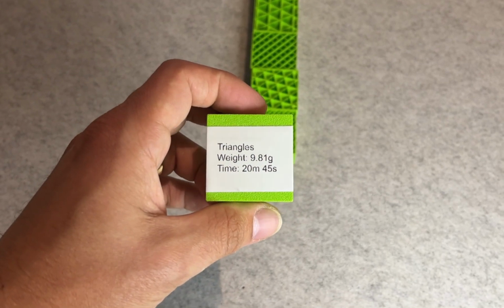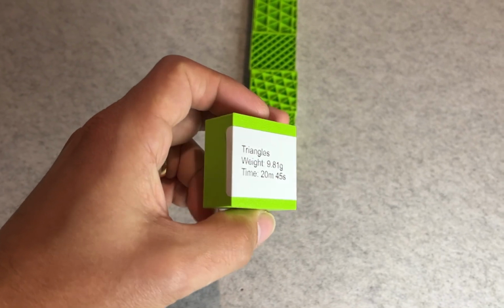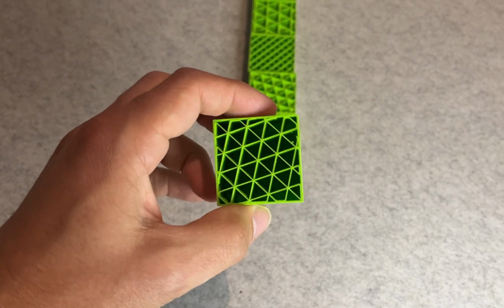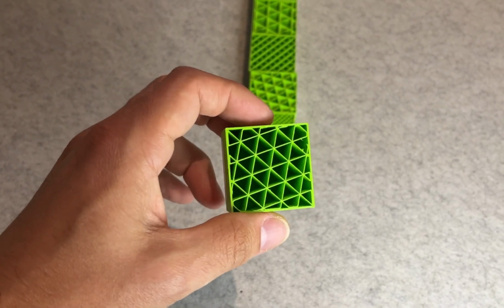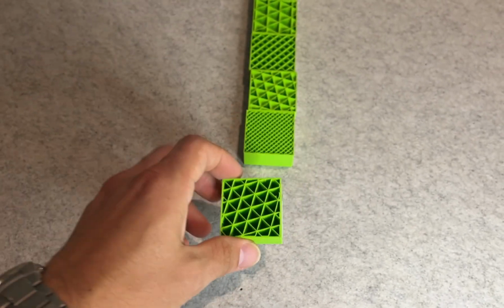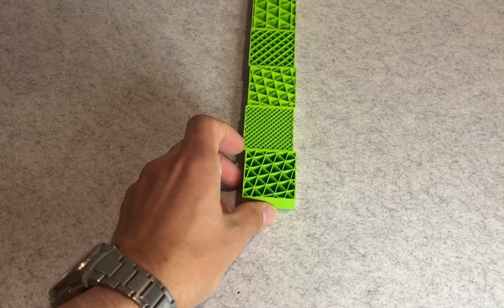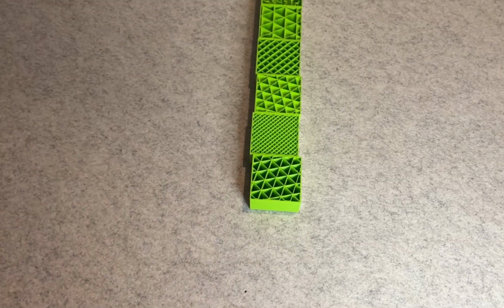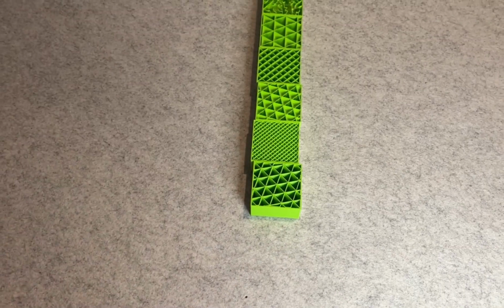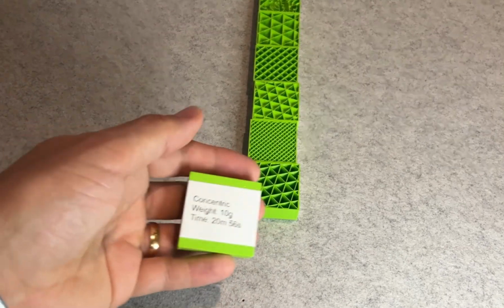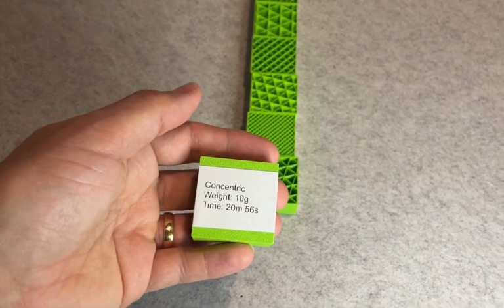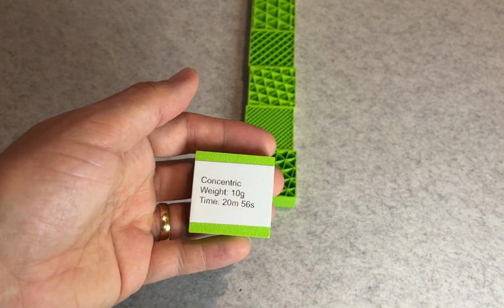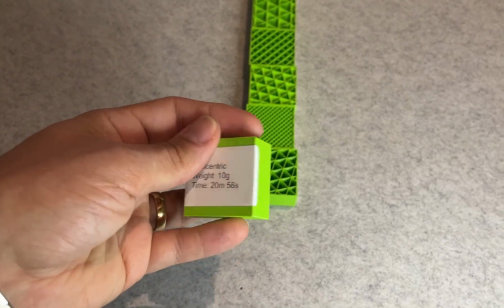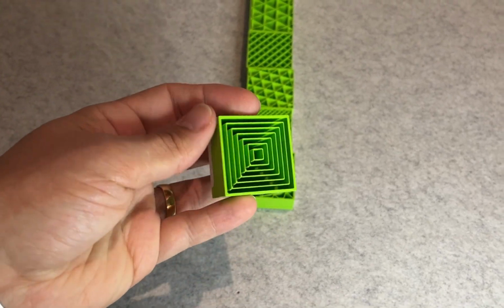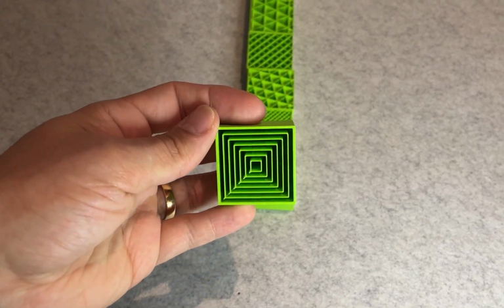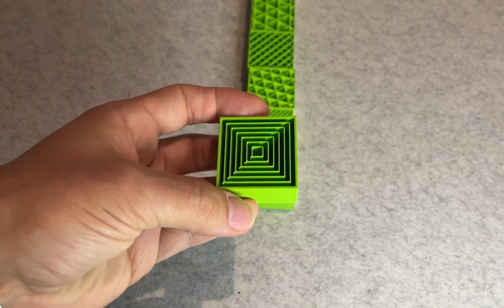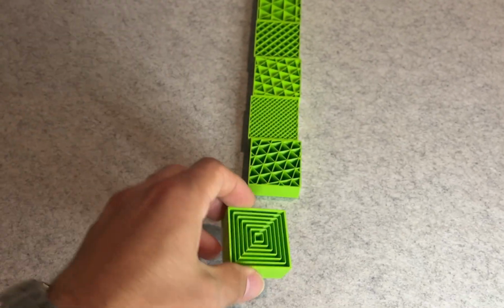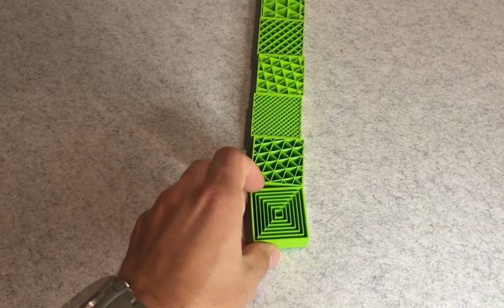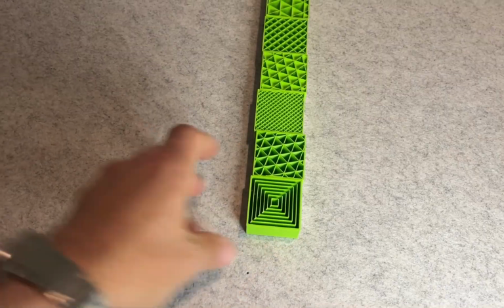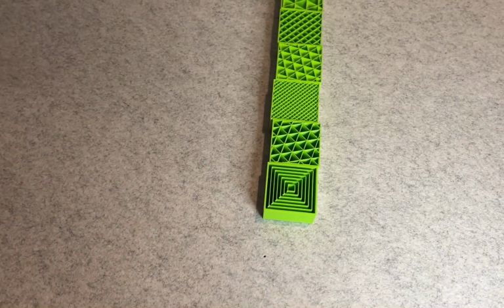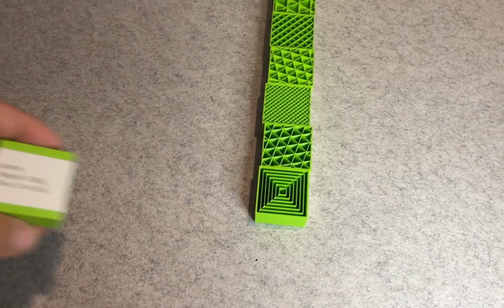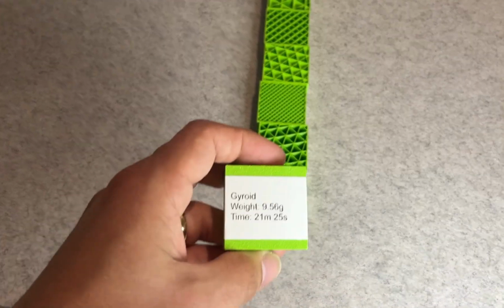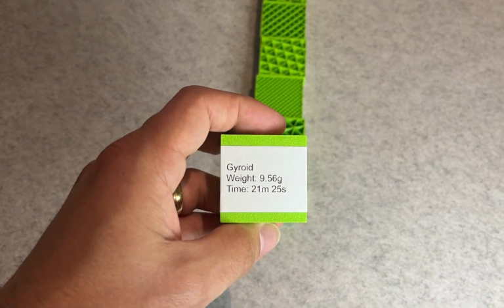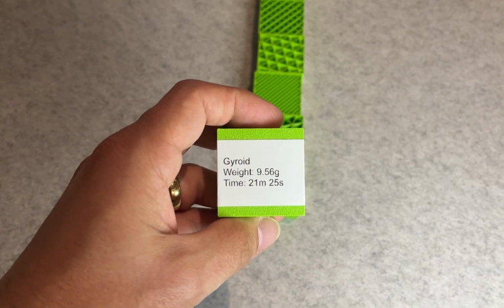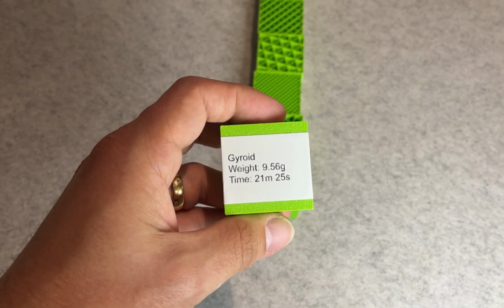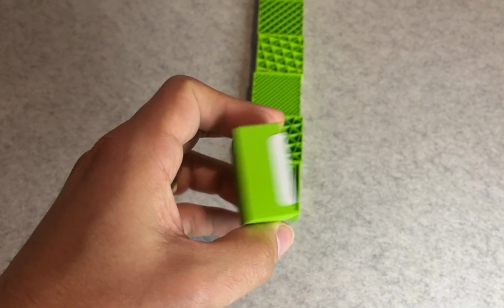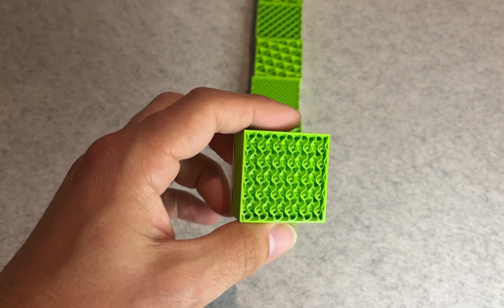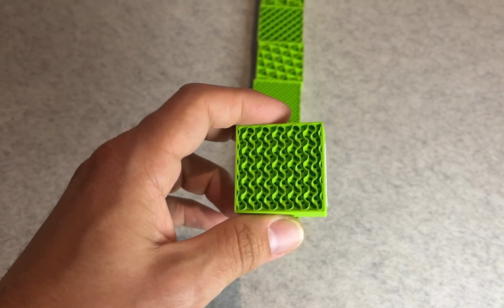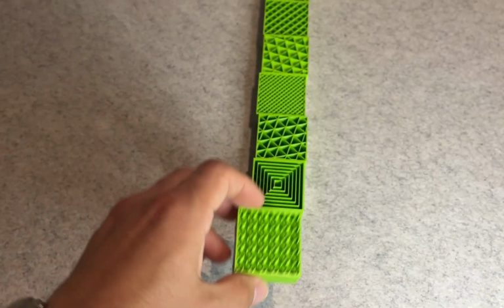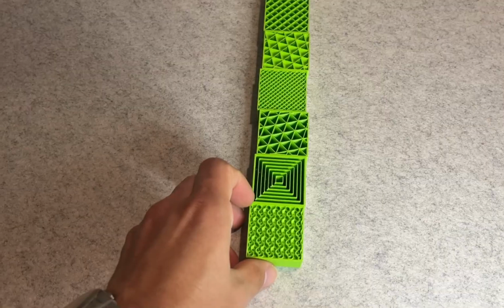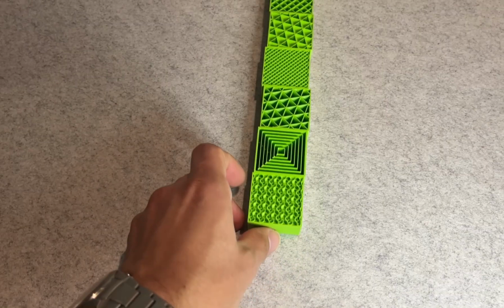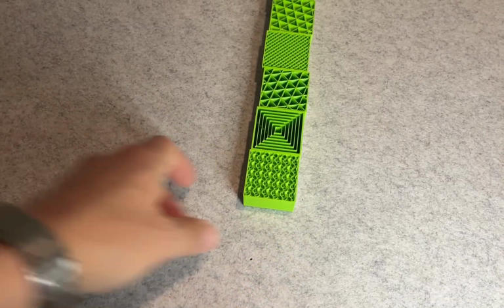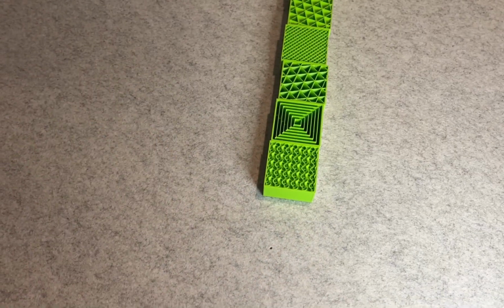On the other end of the scale, the slowest infill by far was honeycomb. It took 28 minutes and 31 seconds — that's more than 11 minutes longer than lightning for the same model at the same settings.